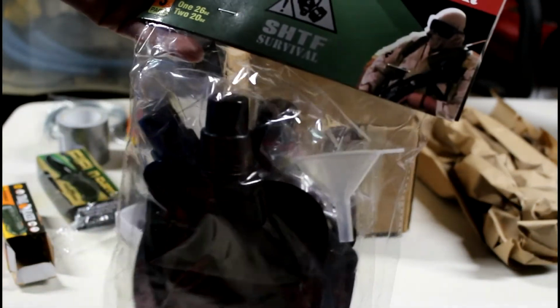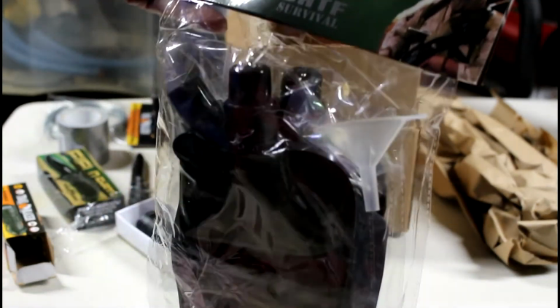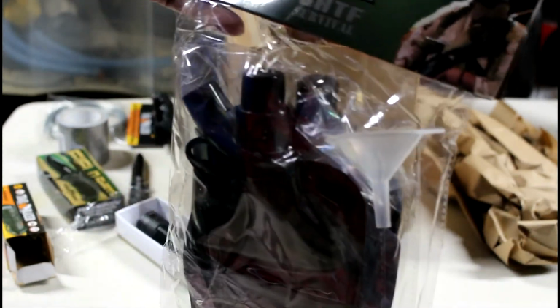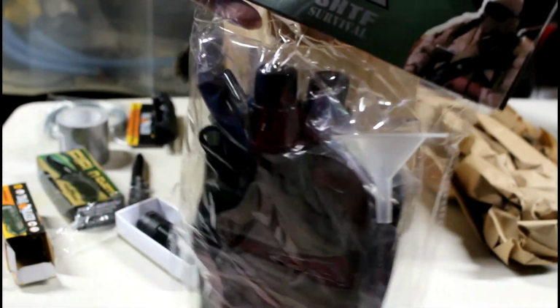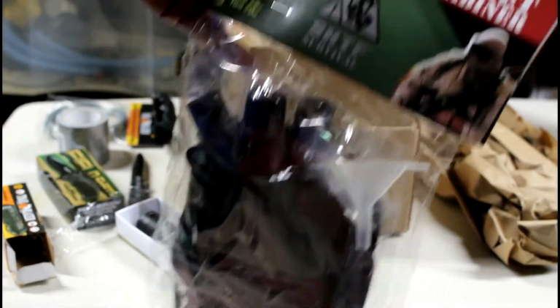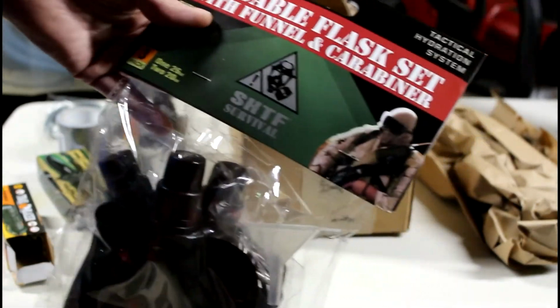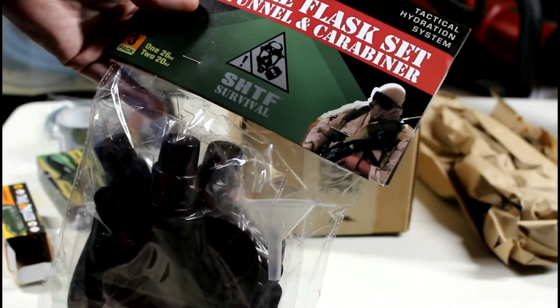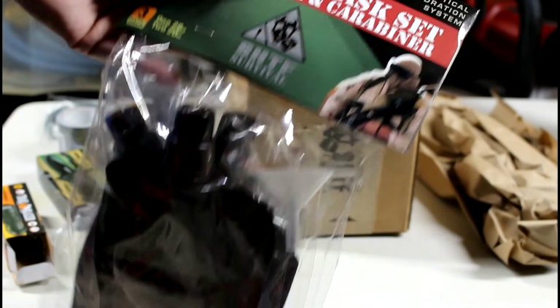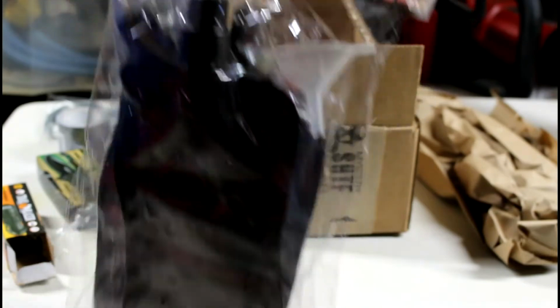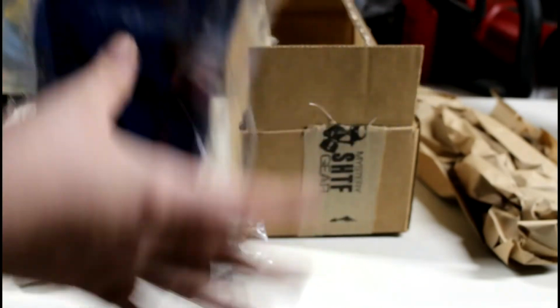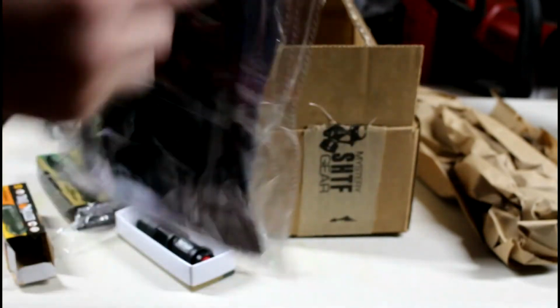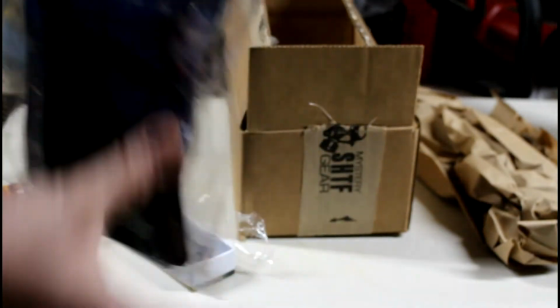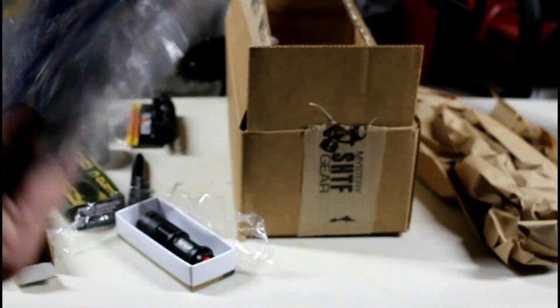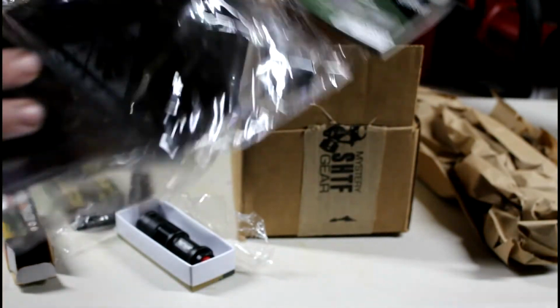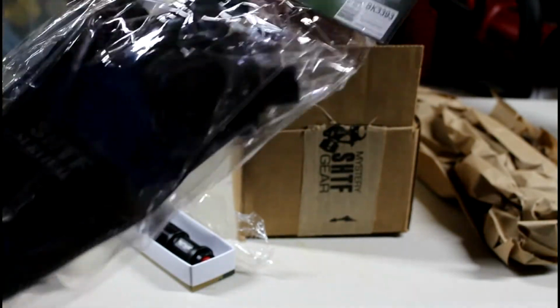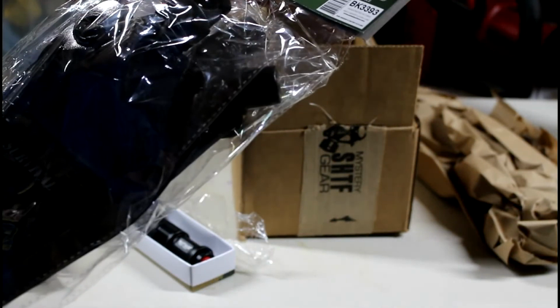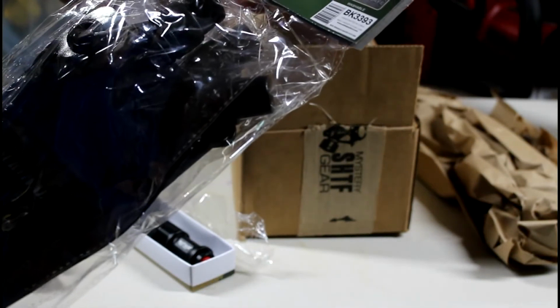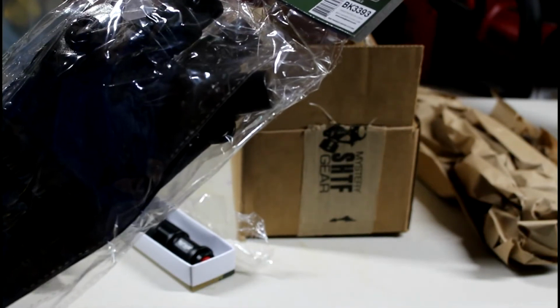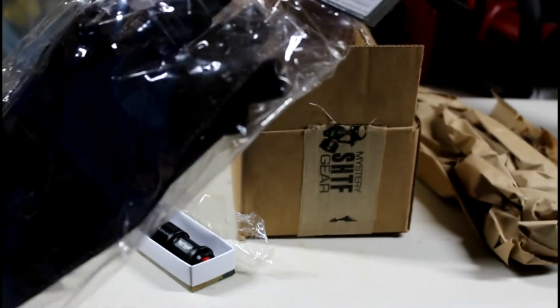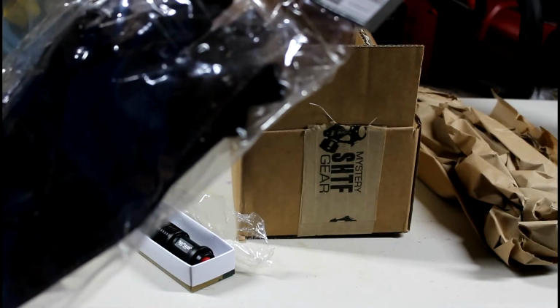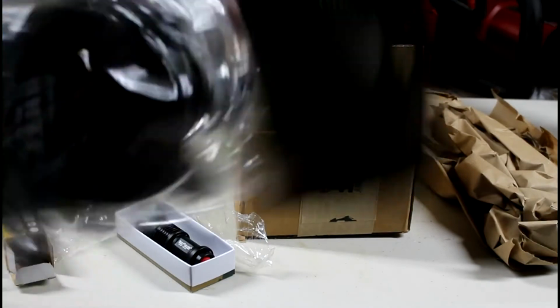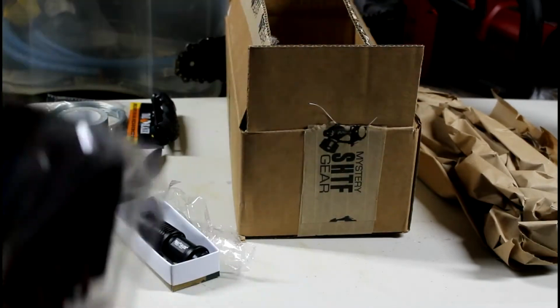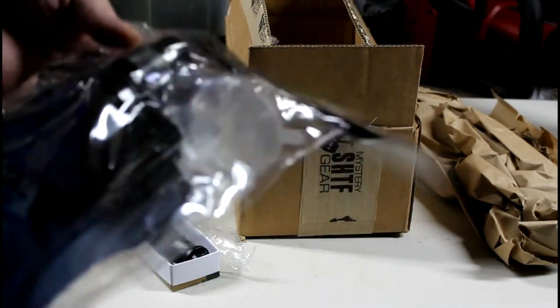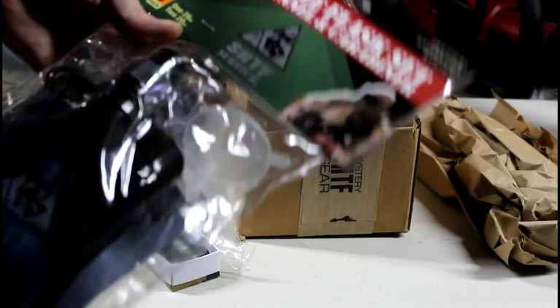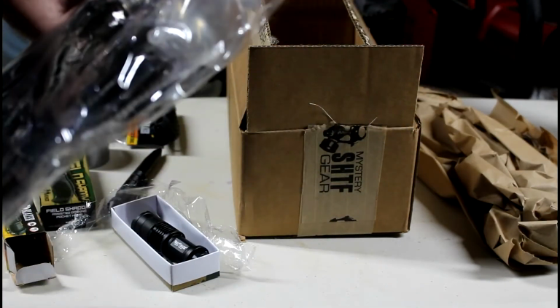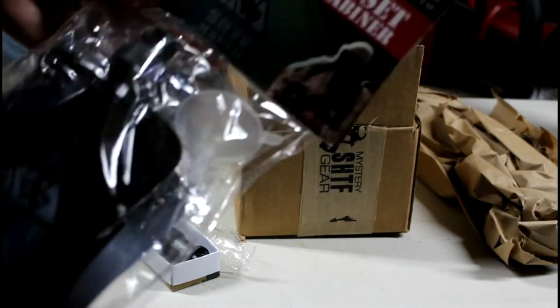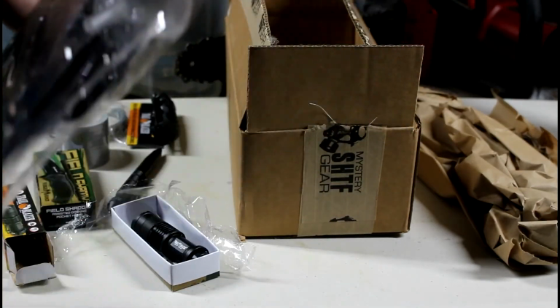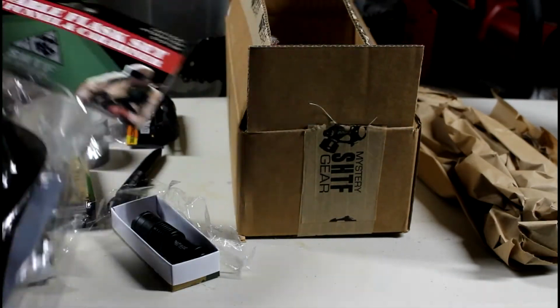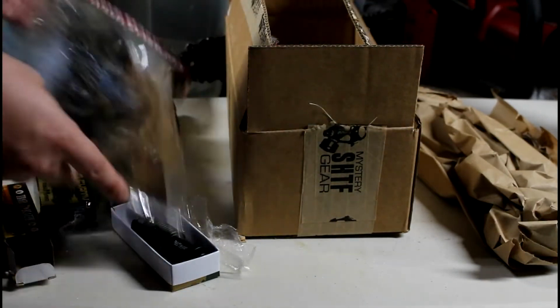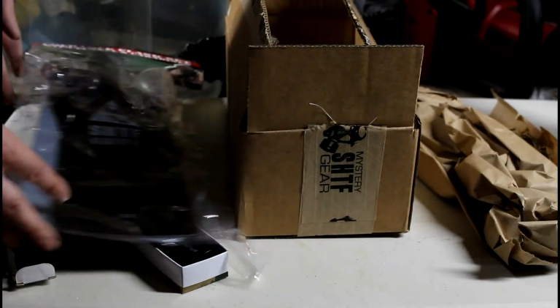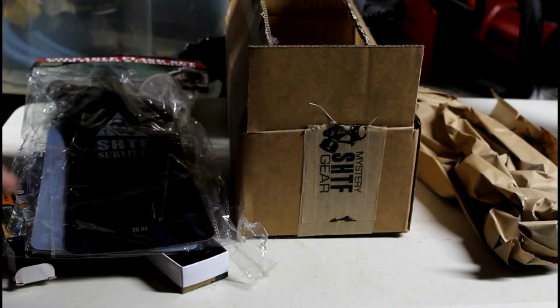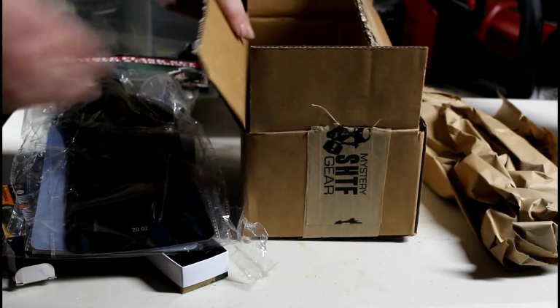Foldable flask set with funnel and carabiner. A little funnel. It's pretty cool I guess — probably something I've never used.